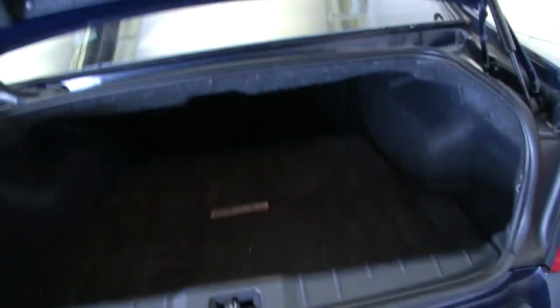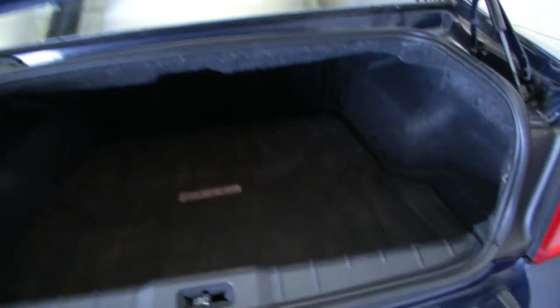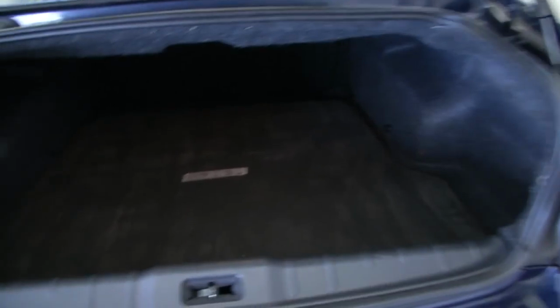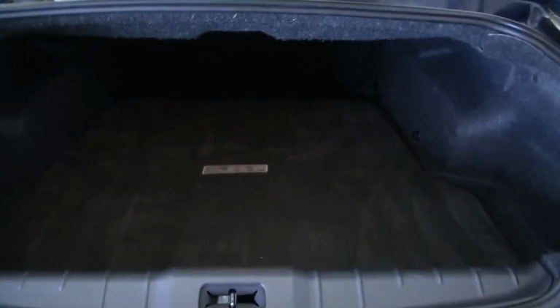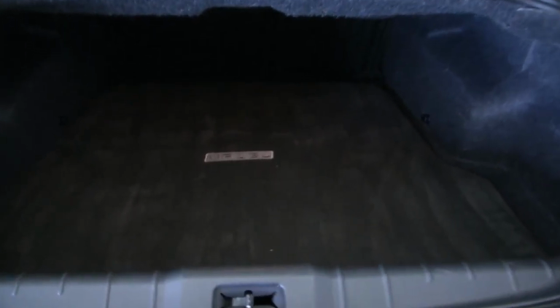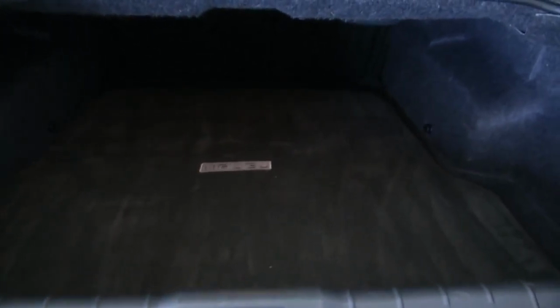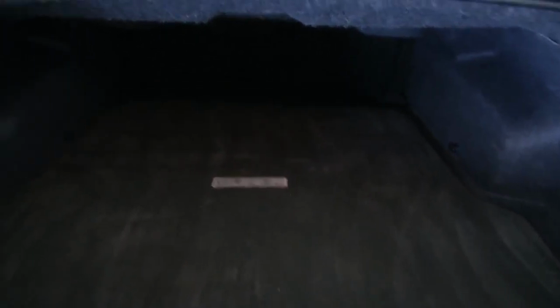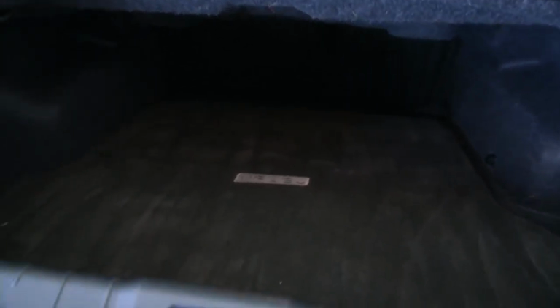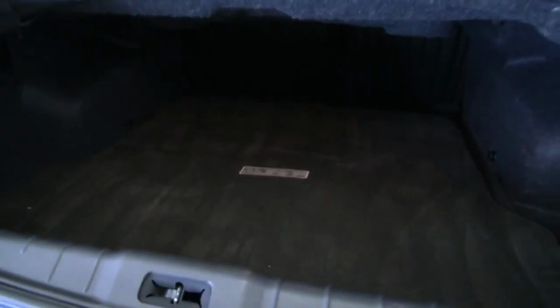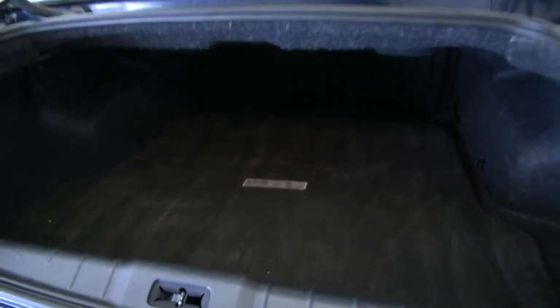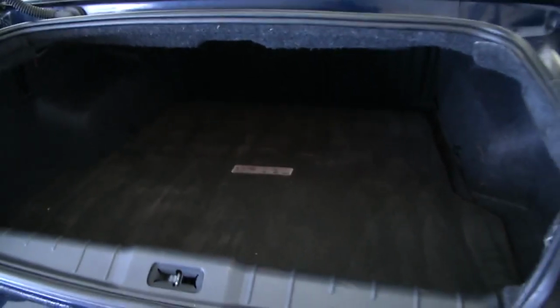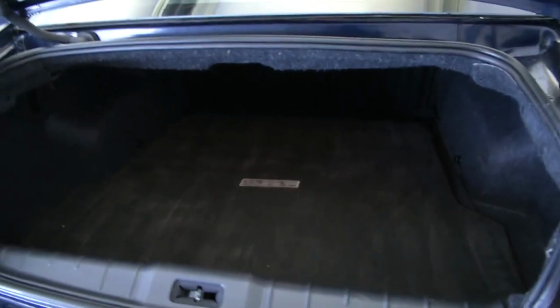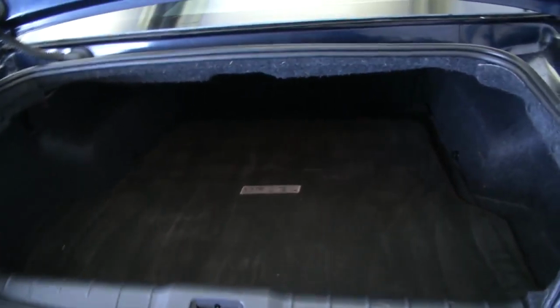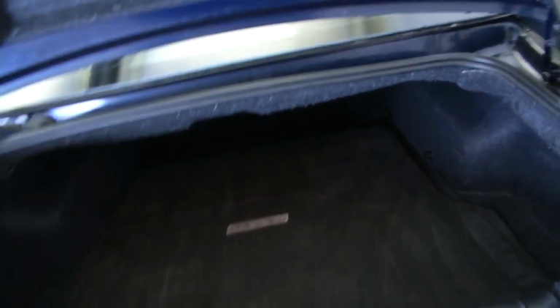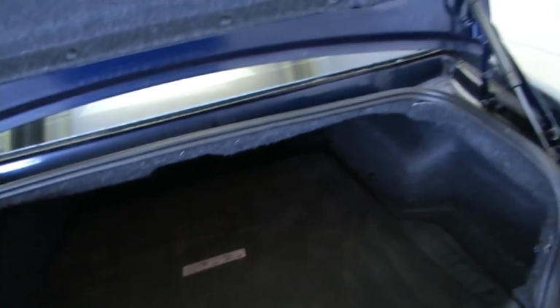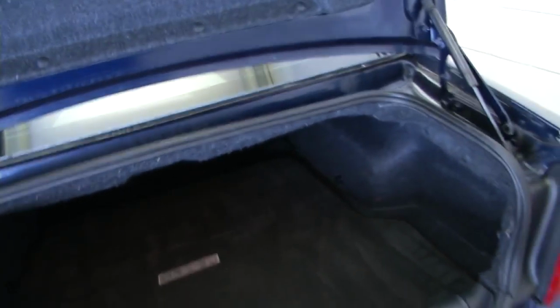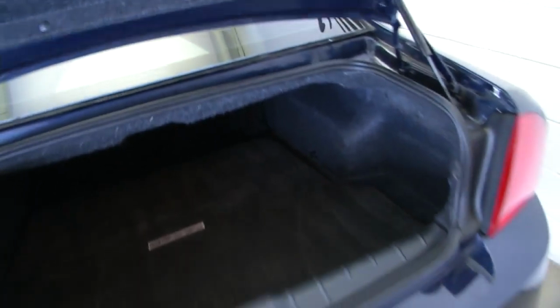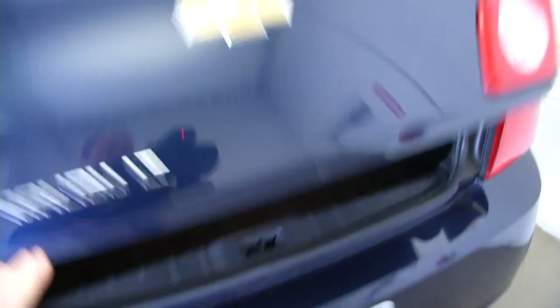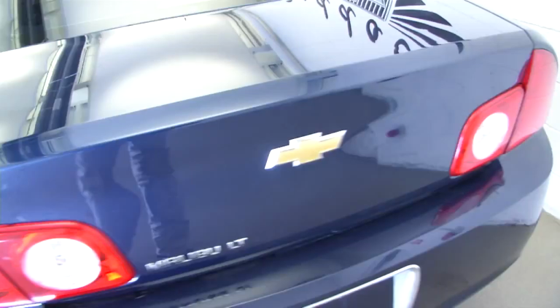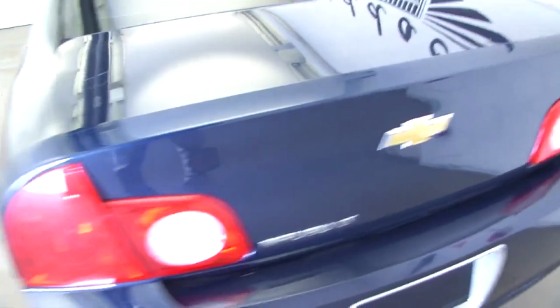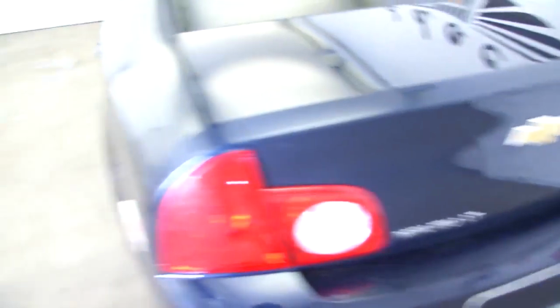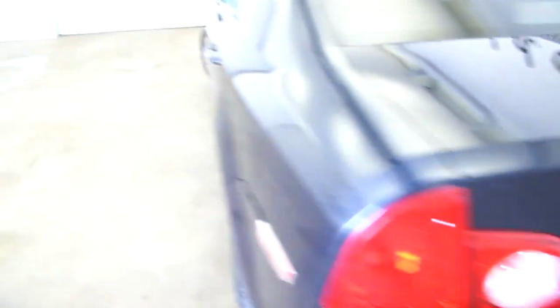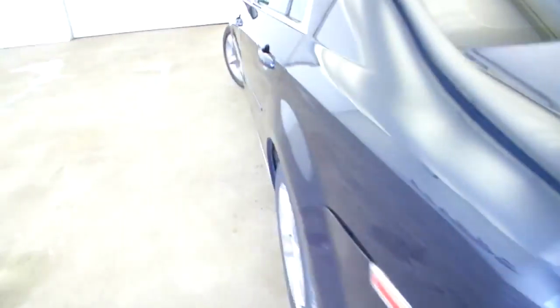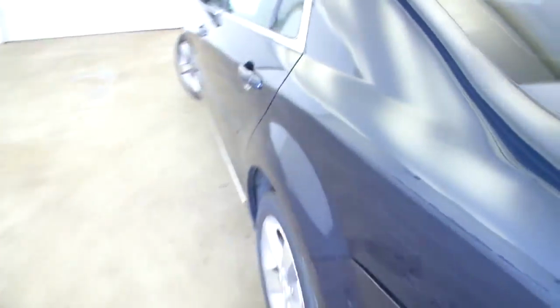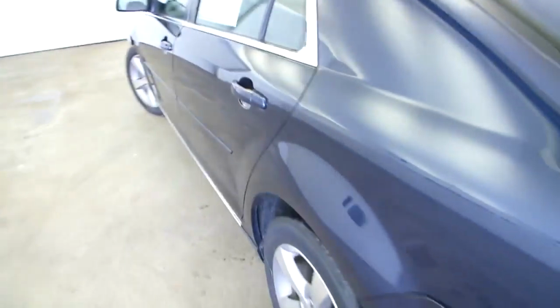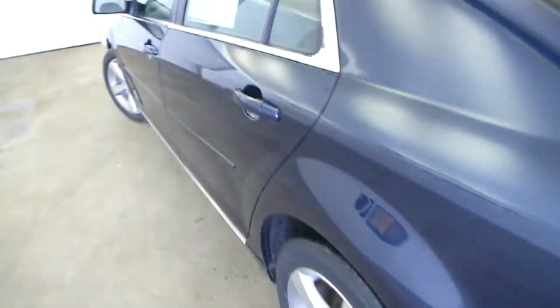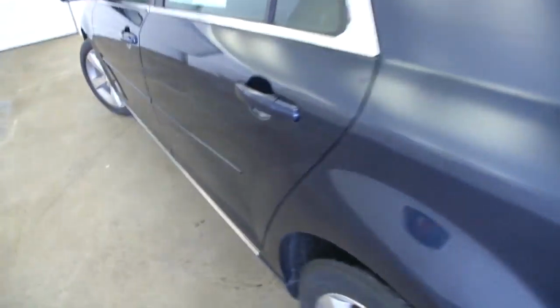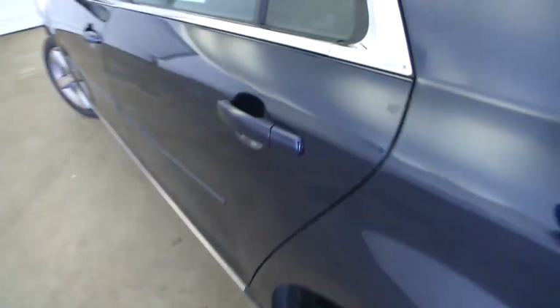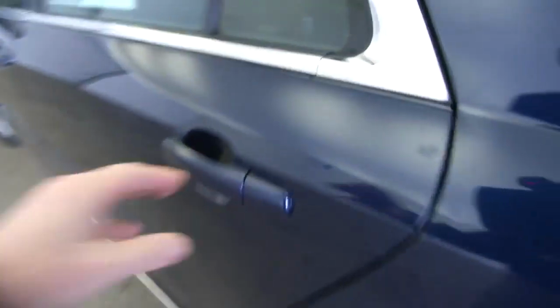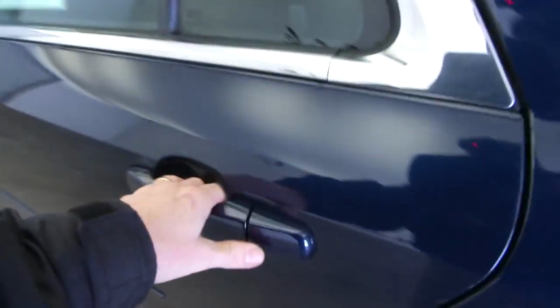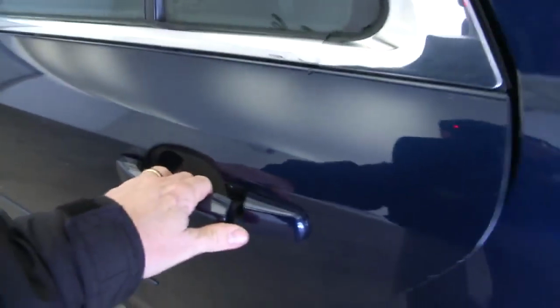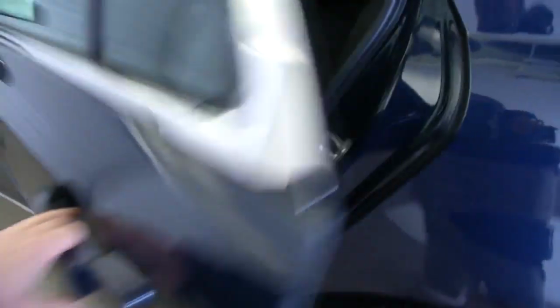Looking at the back here, opening the trunk, you can see you got a lot of space — get your golf clubs back there, gym bags, whatever you have.